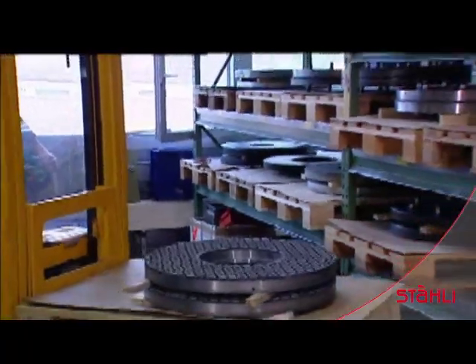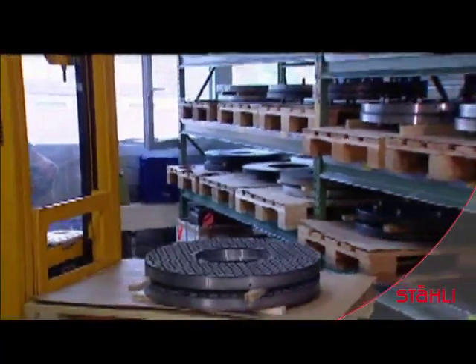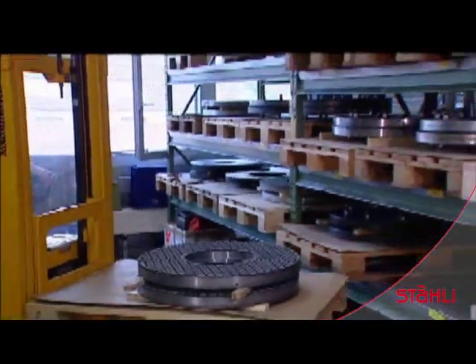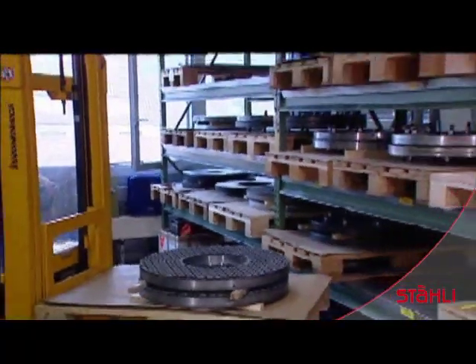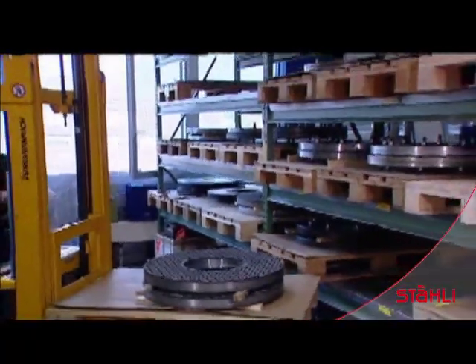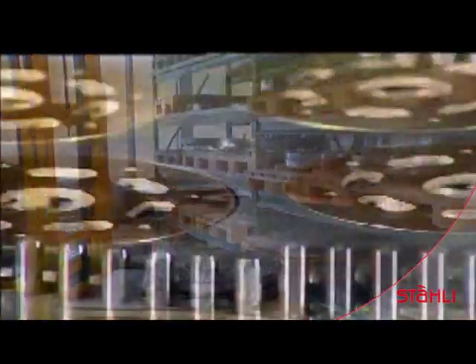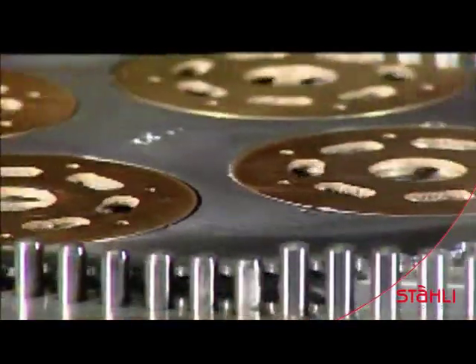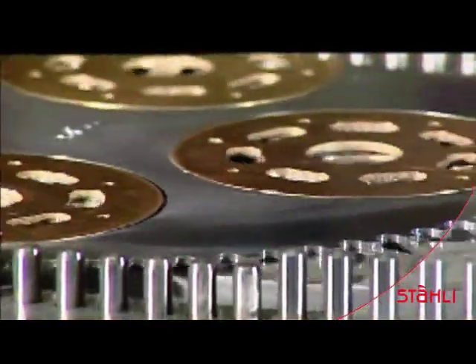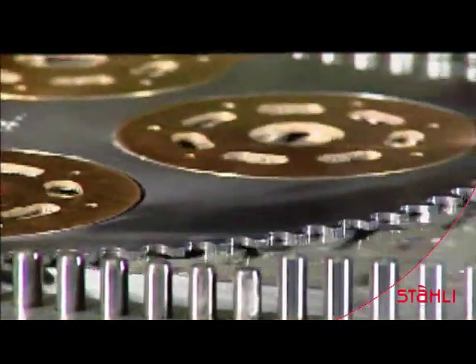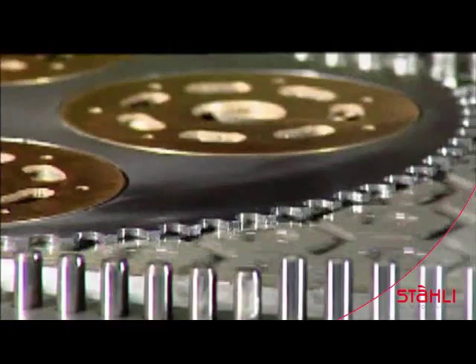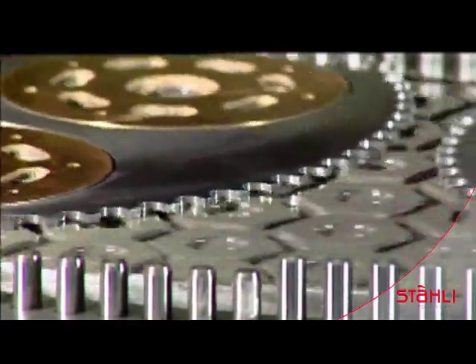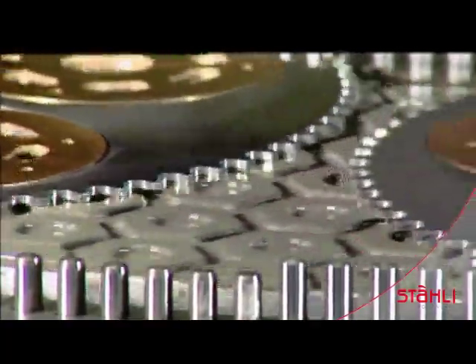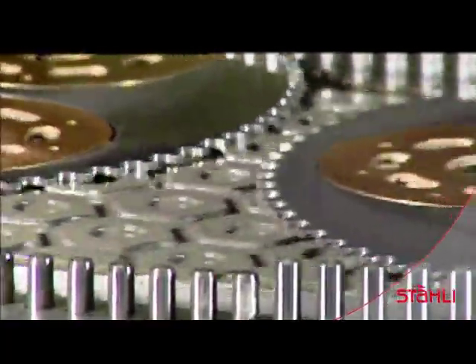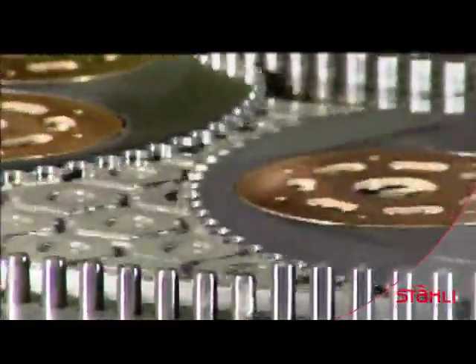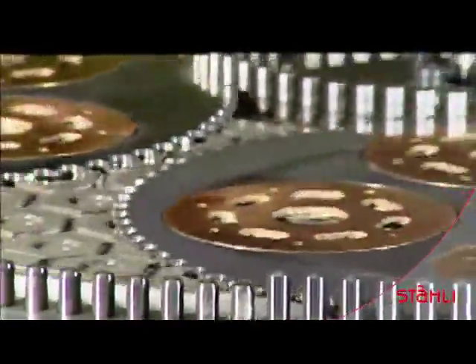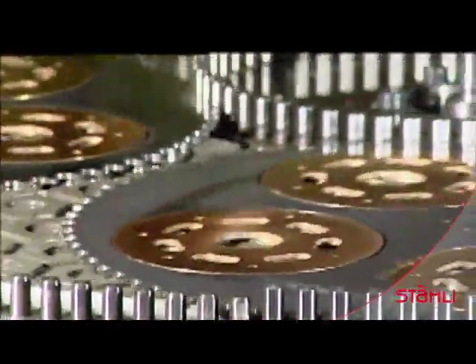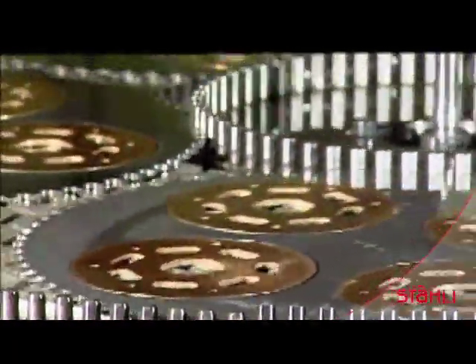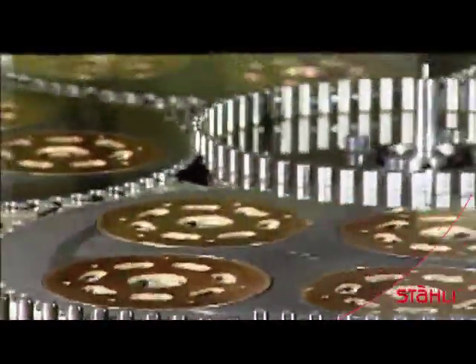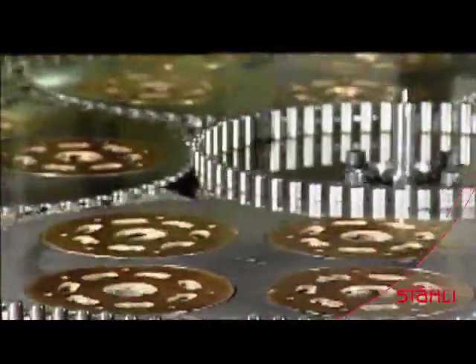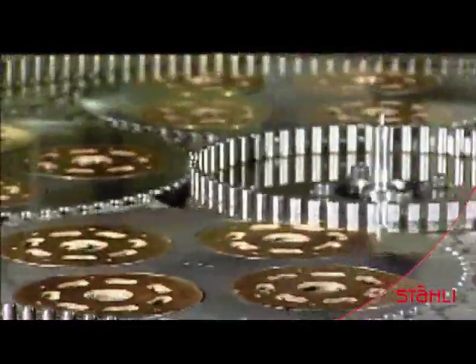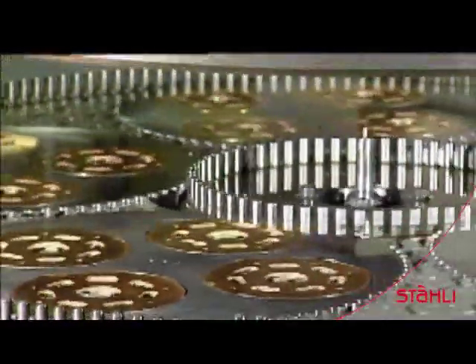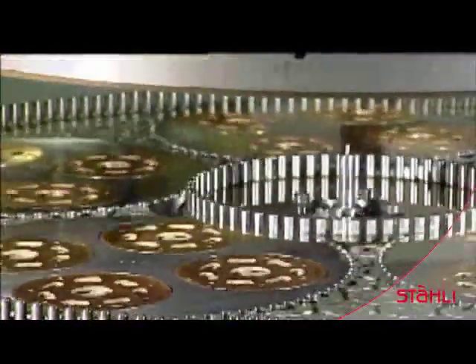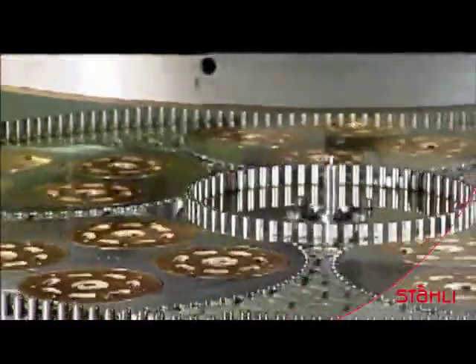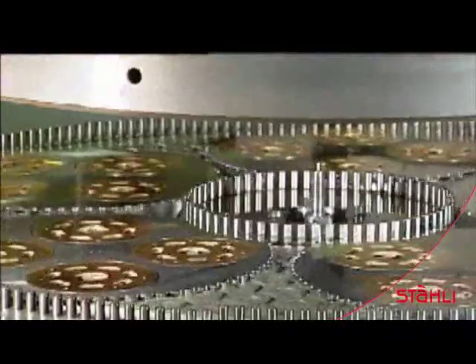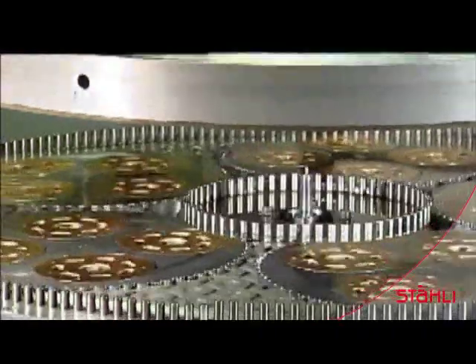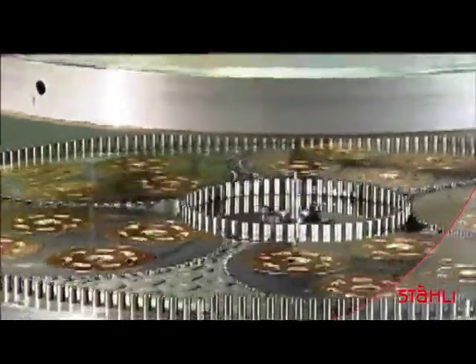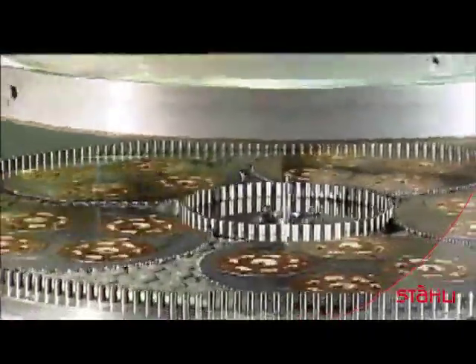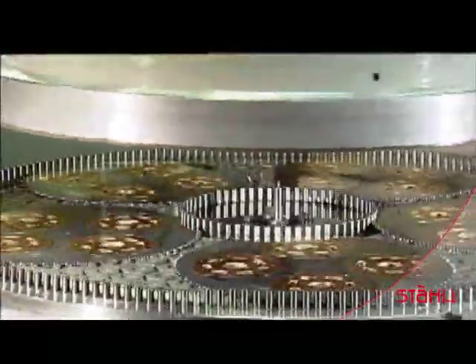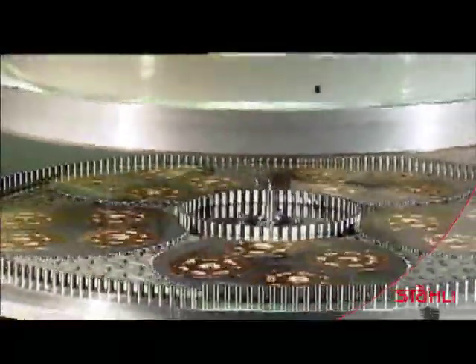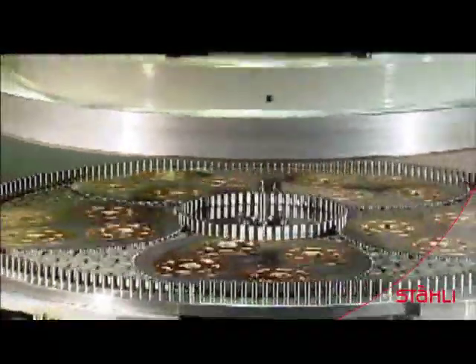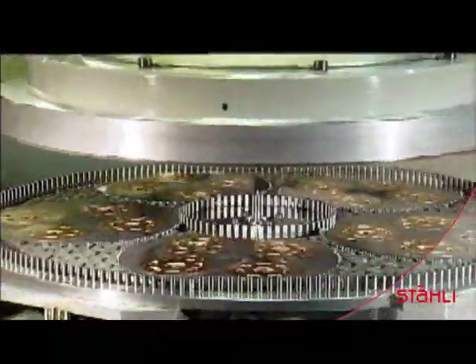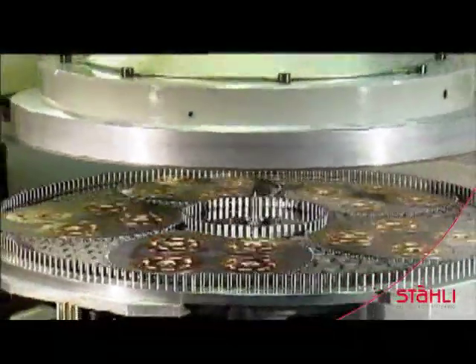A large selection of working plates increases production. In the planet technique, each point of the workpiece is run over the working plate countless times, resulting in high-quality cross-grinding.